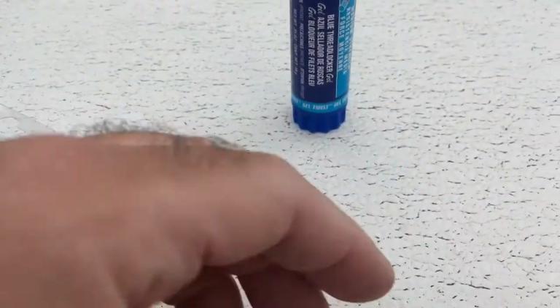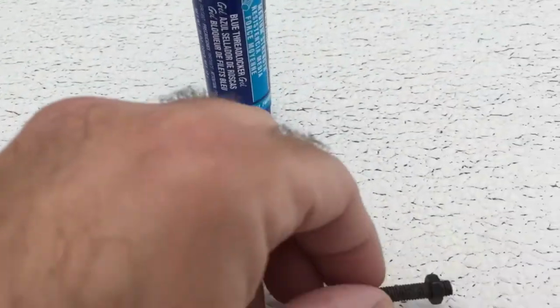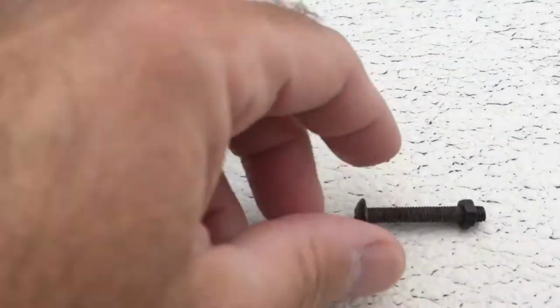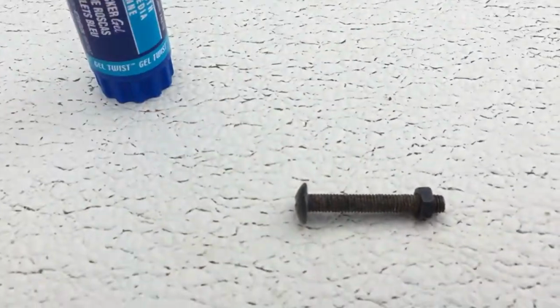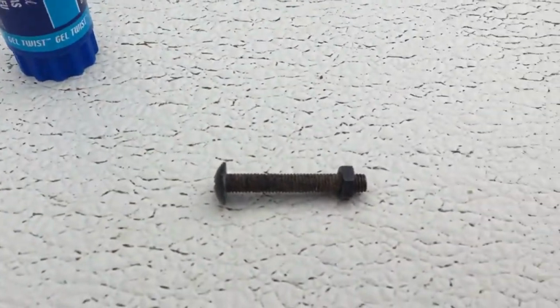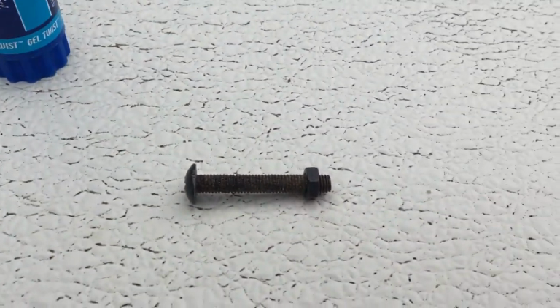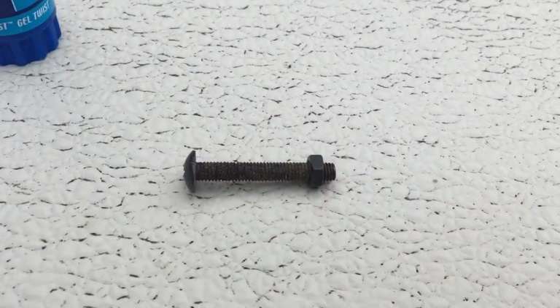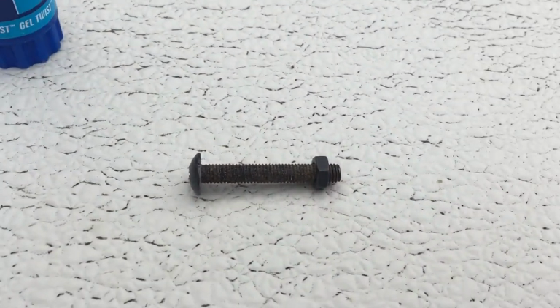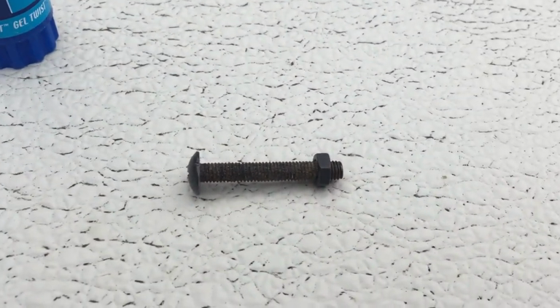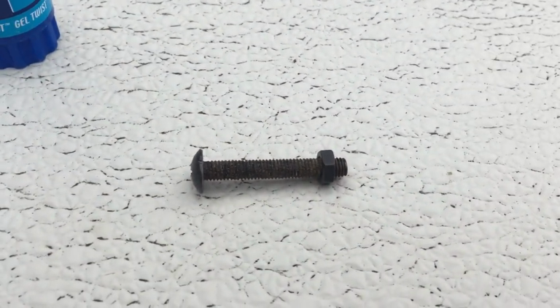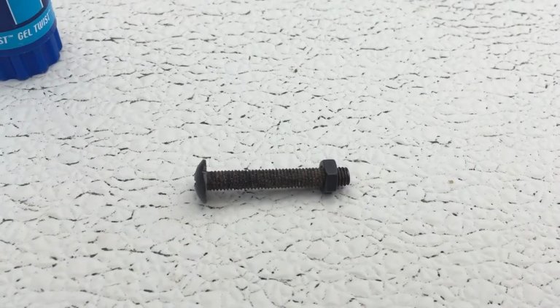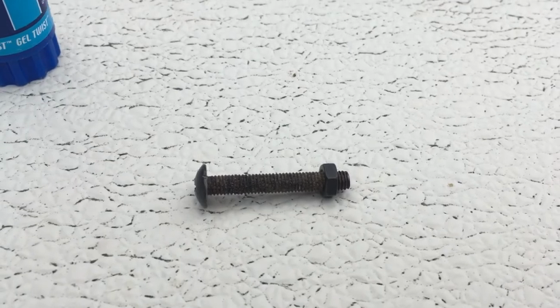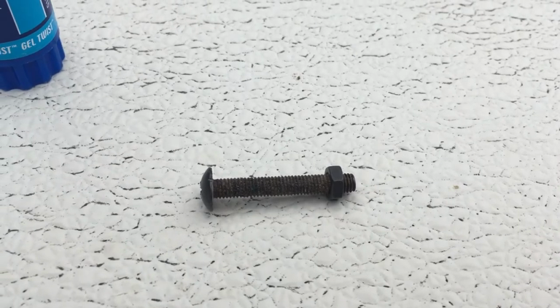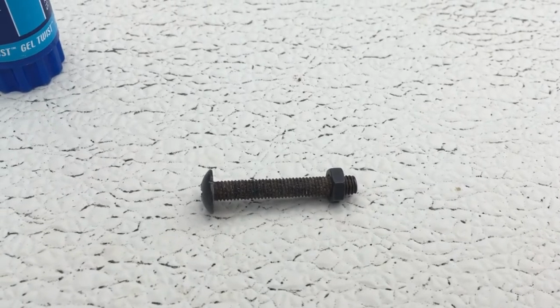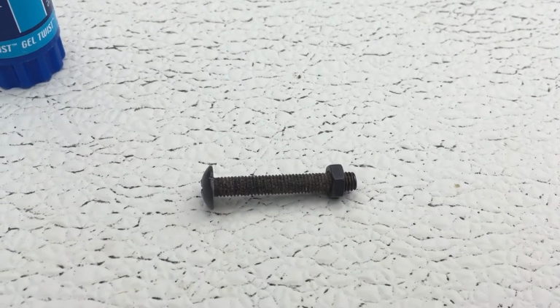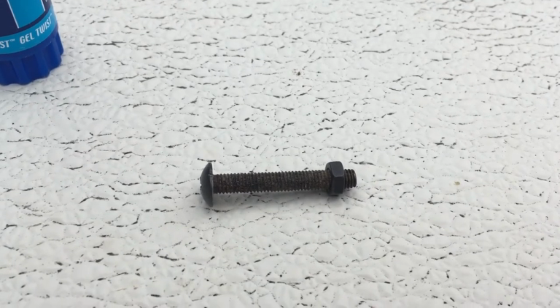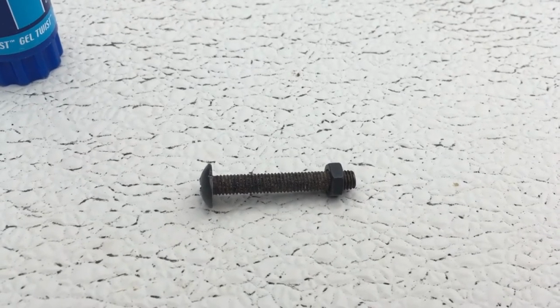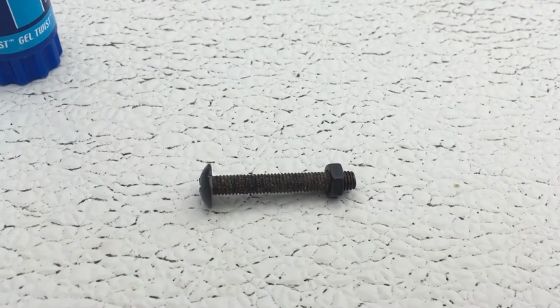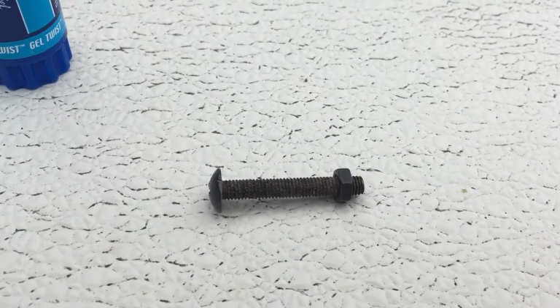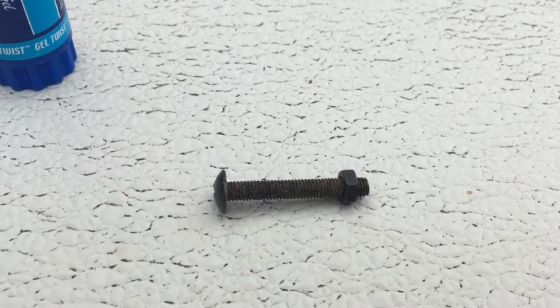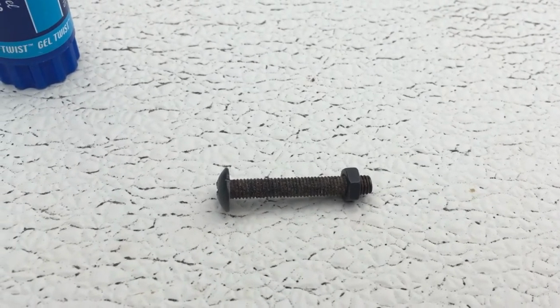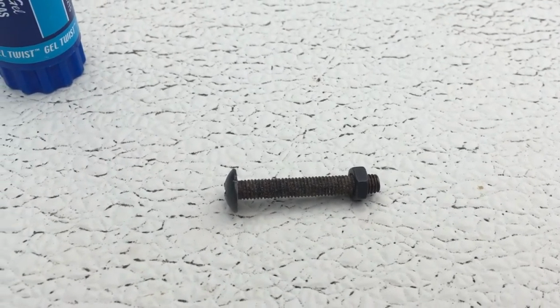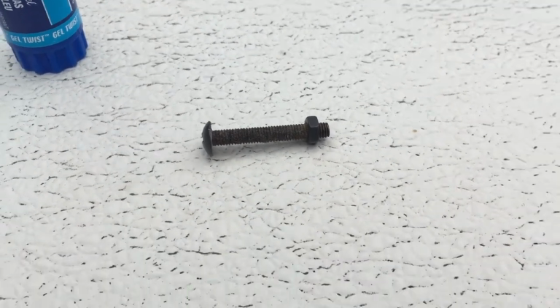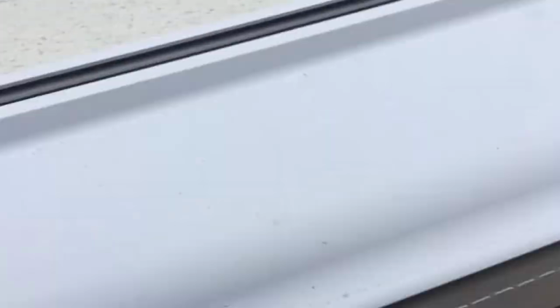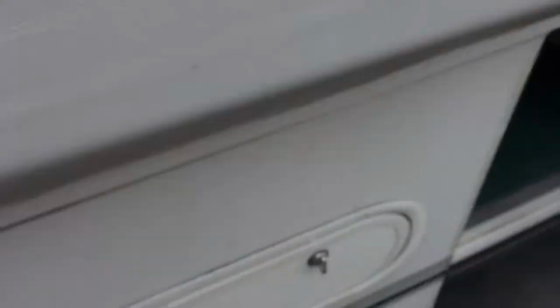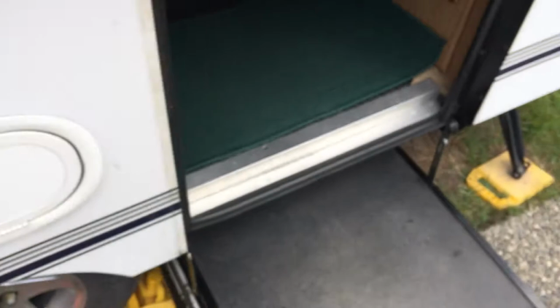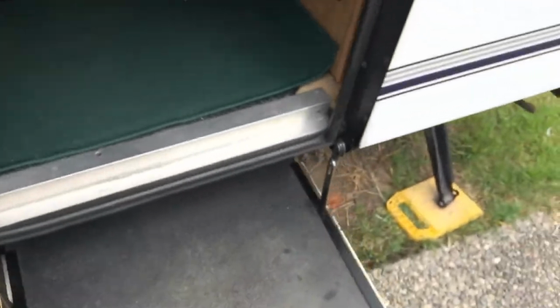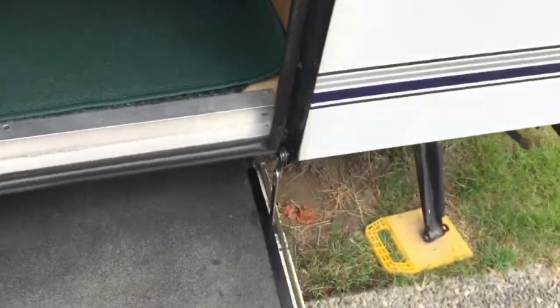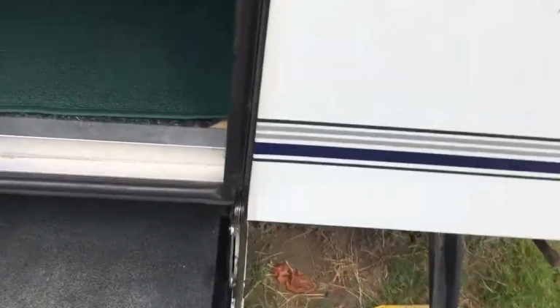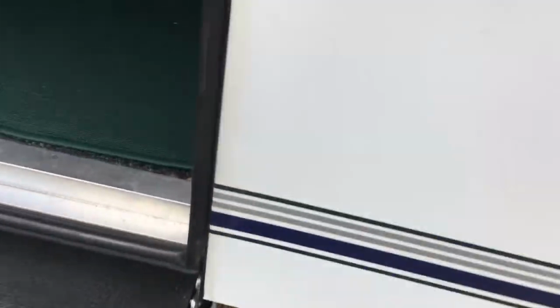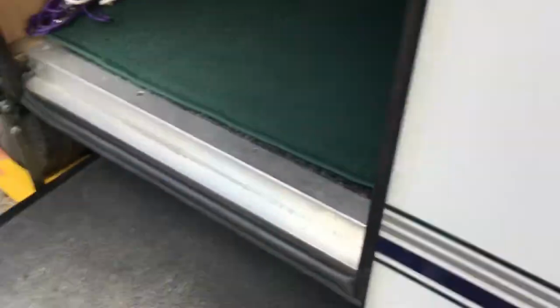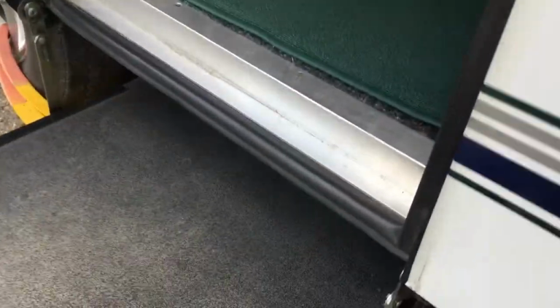I found in my scrap drawer a bolt like that for the top one. That's my fix. Hopefully it works well for a long time to come.